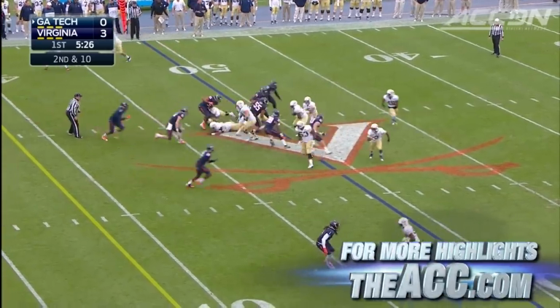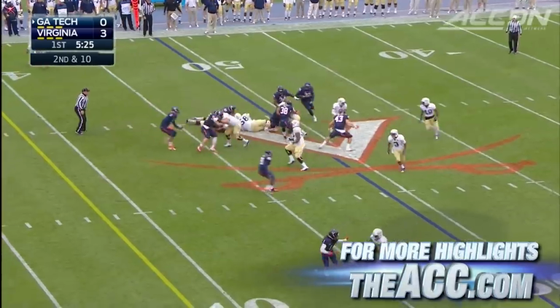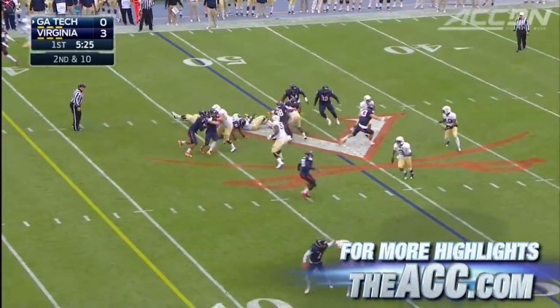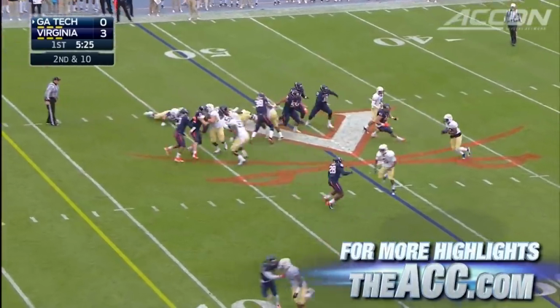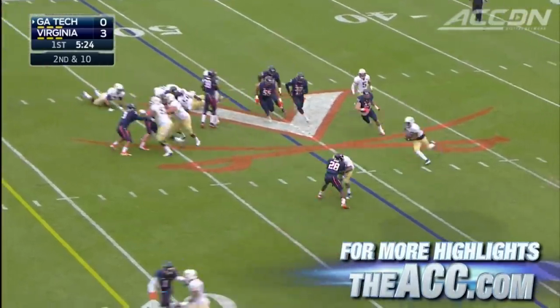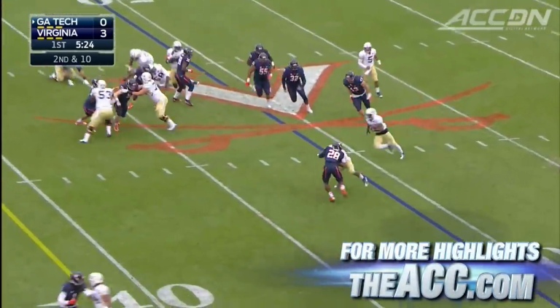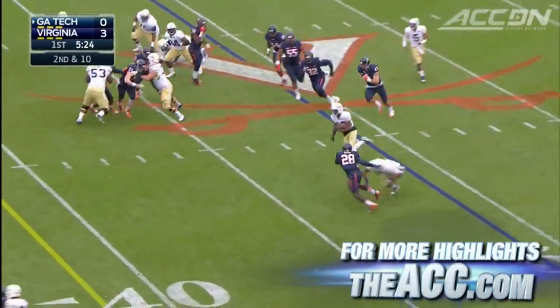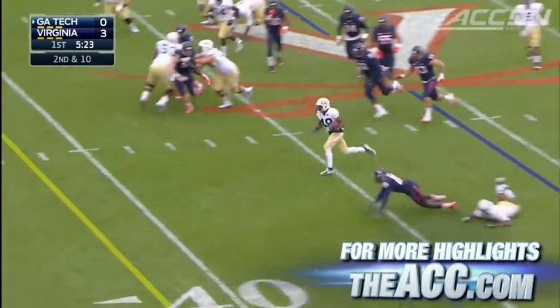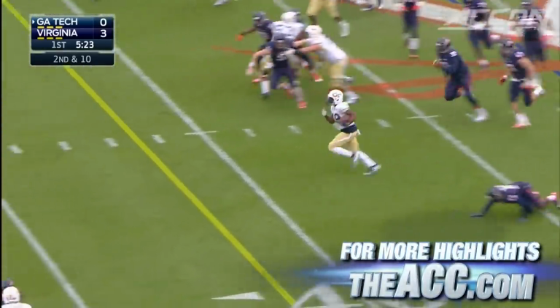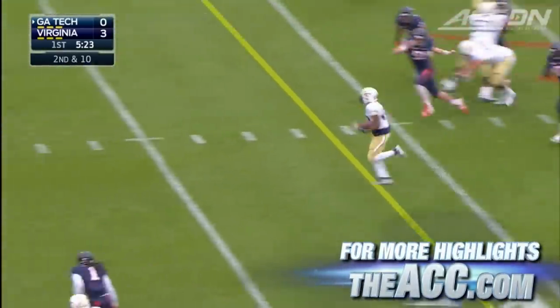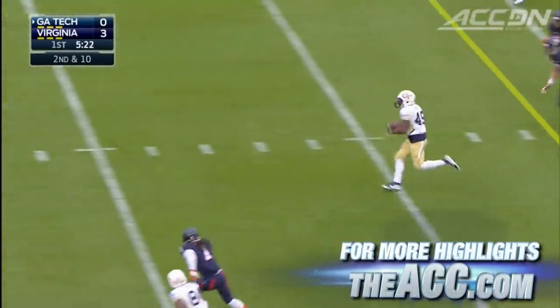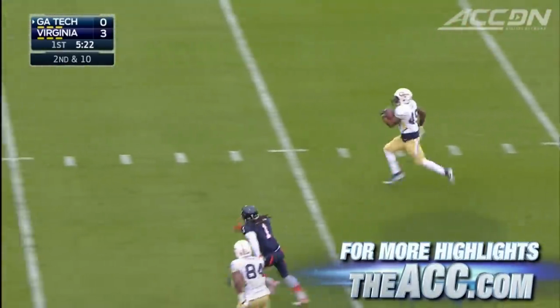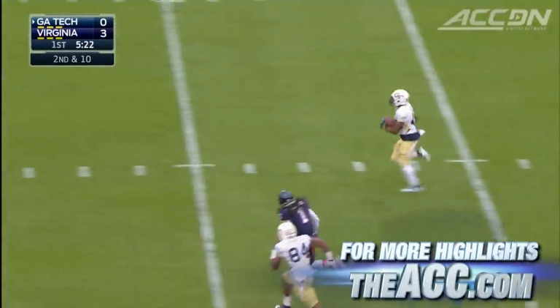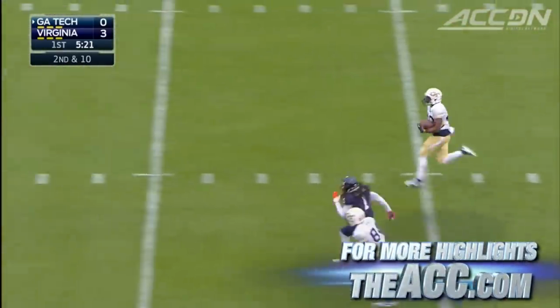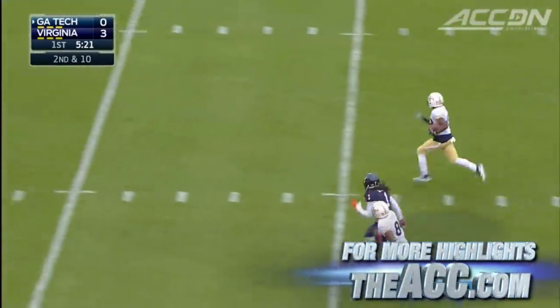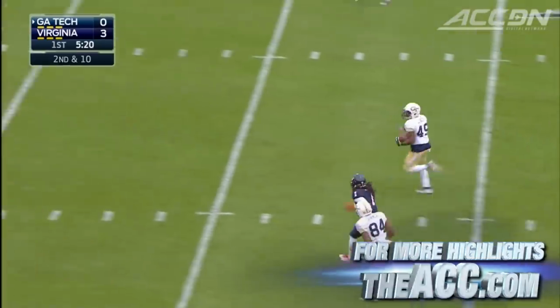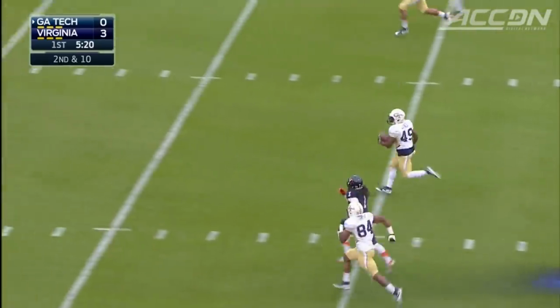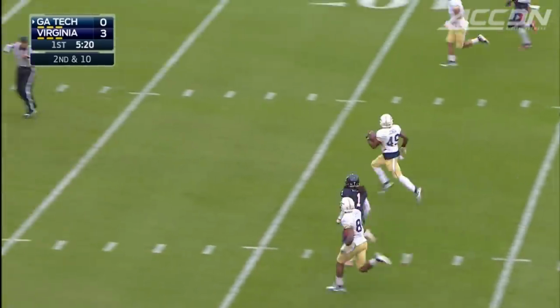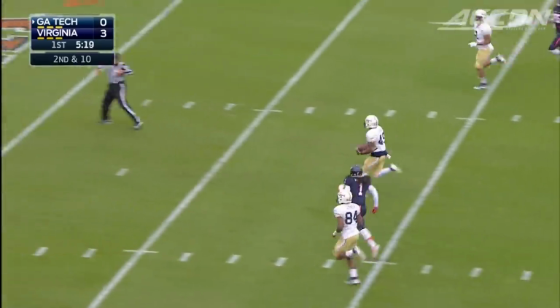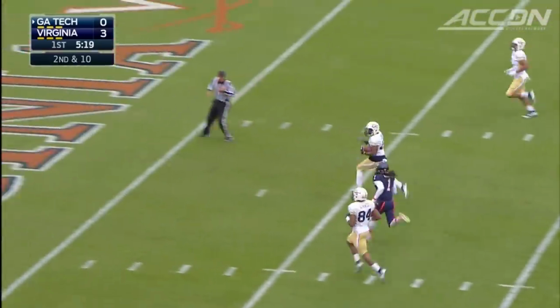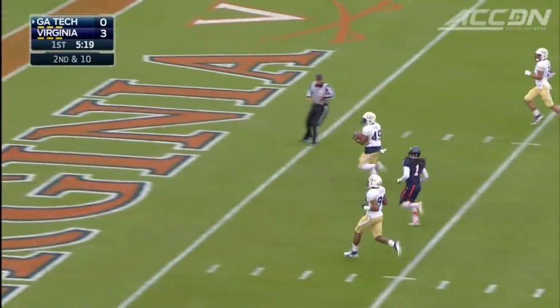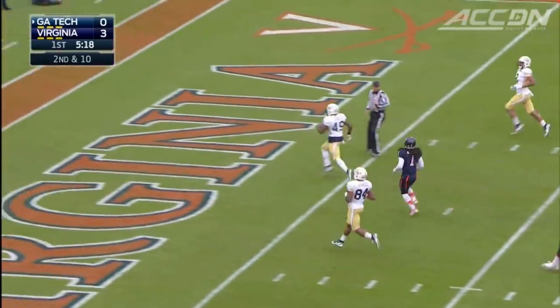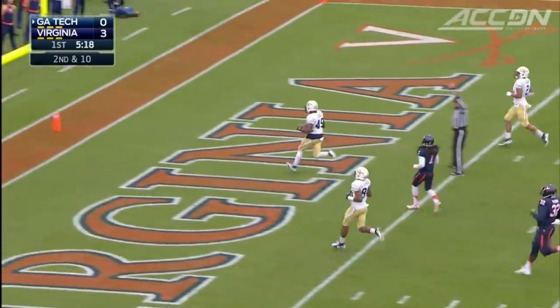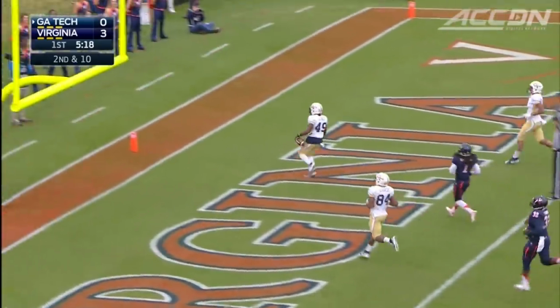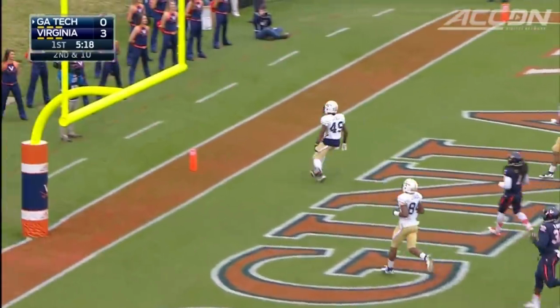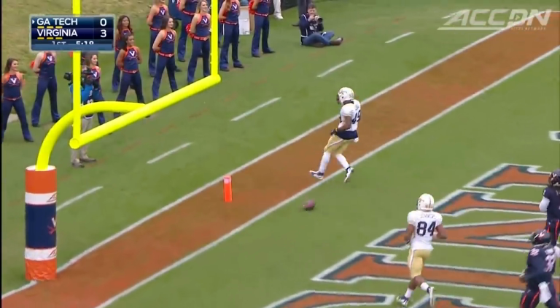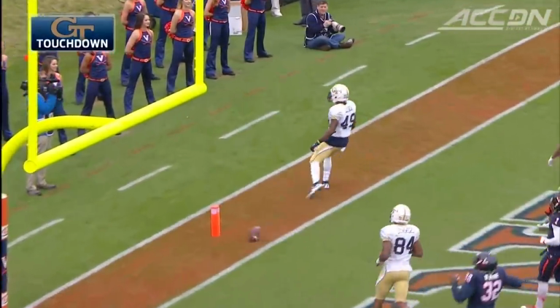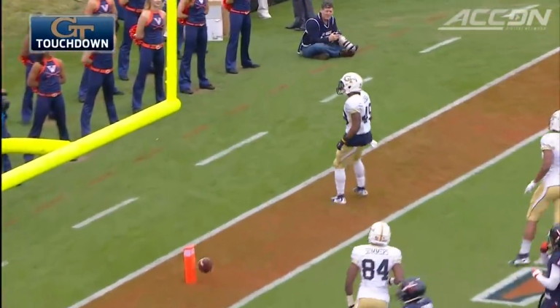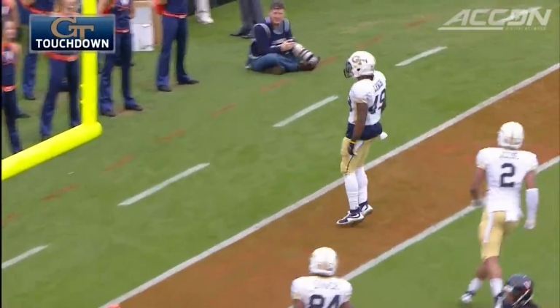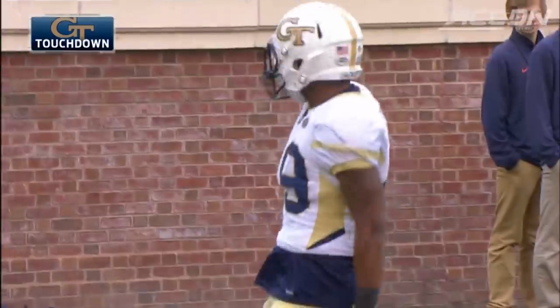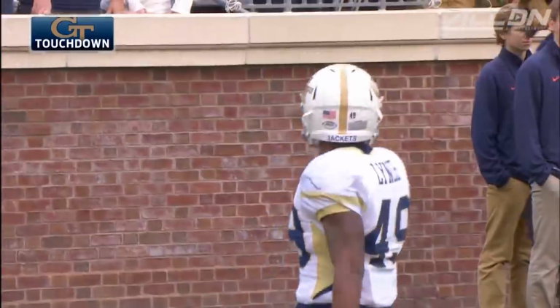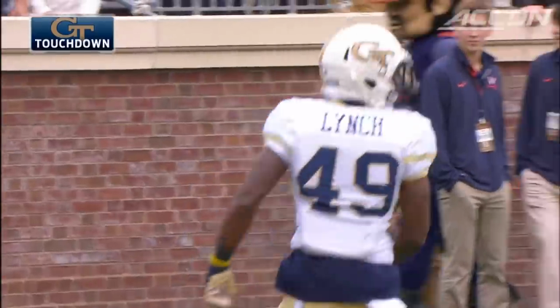First quarter, UVA up 3-0. Justin Thomas with the pitch, and Clinton Lynch does the rest — a 49-yard touchdown run. 7-3 Georgia Tech.